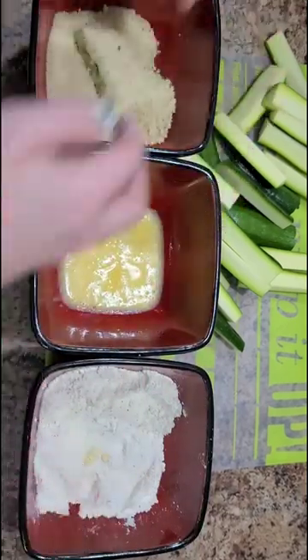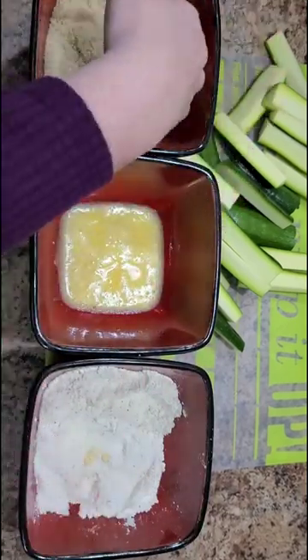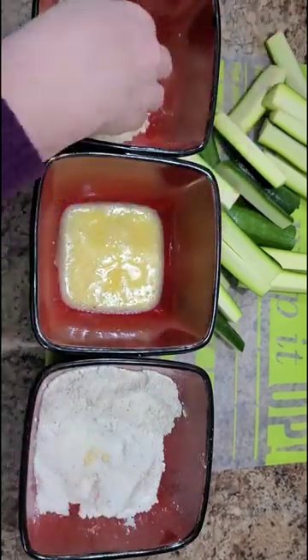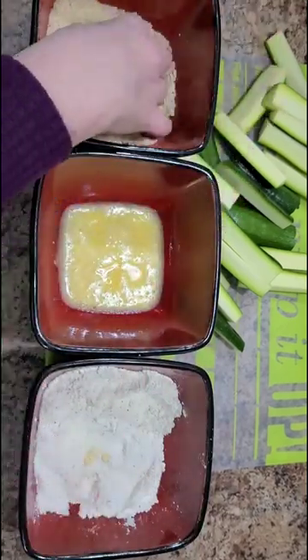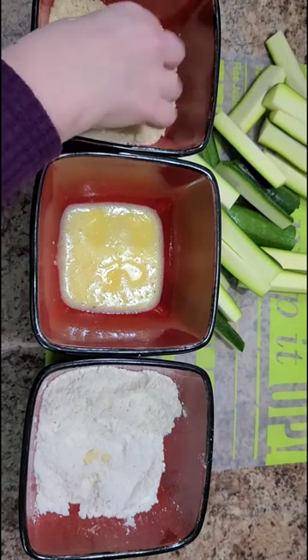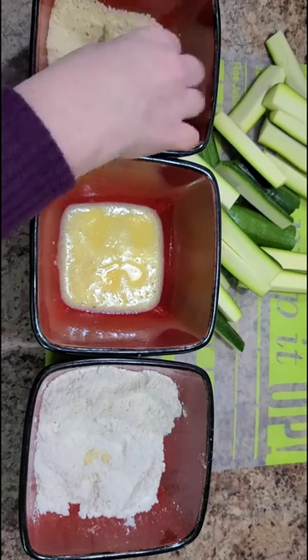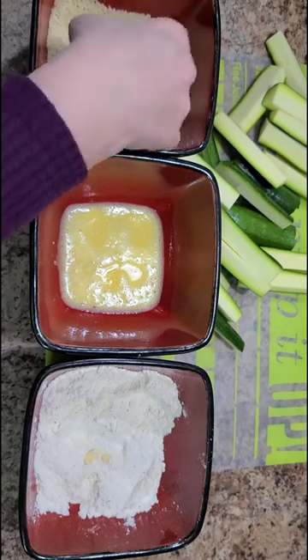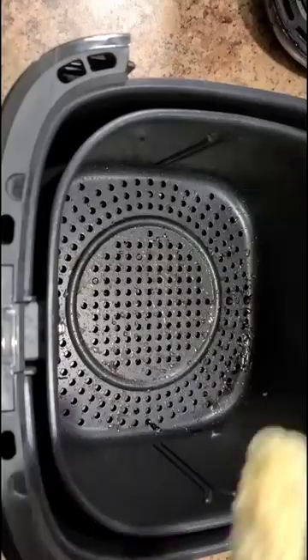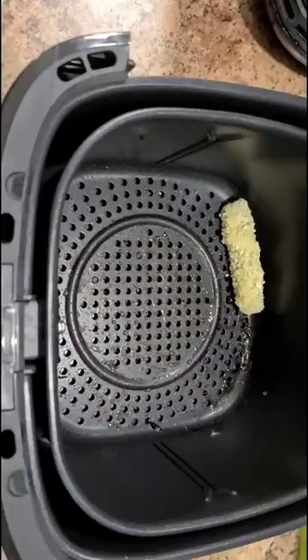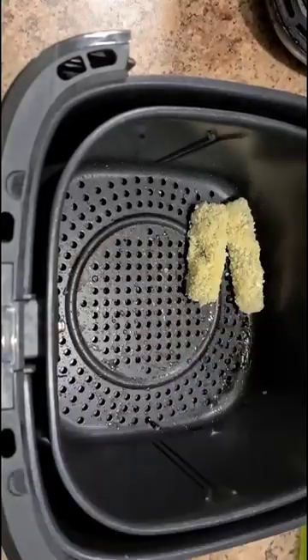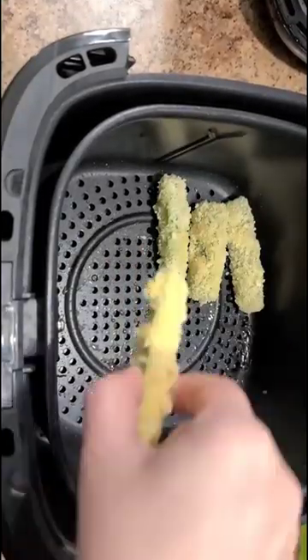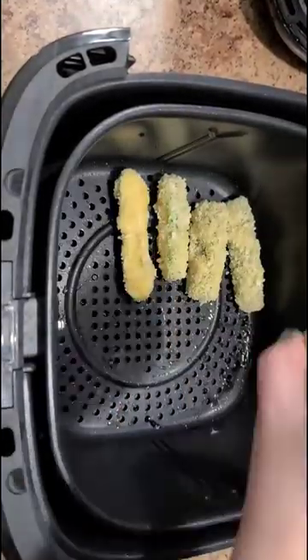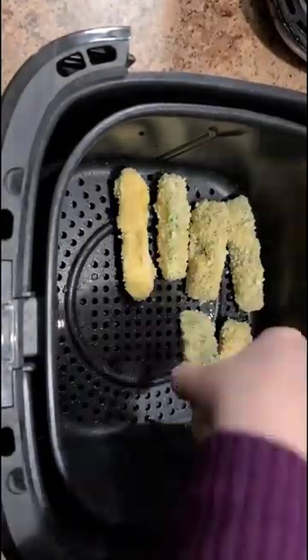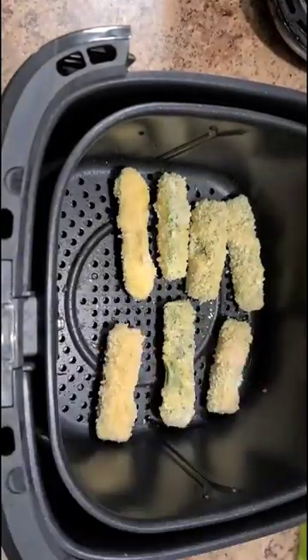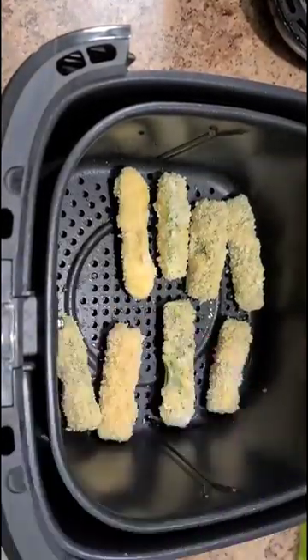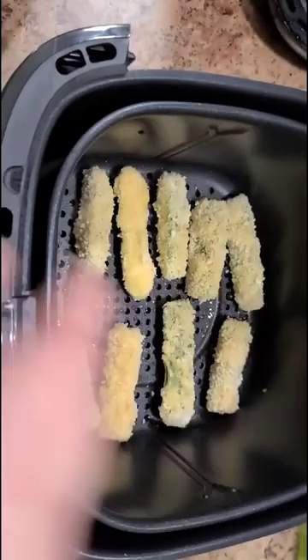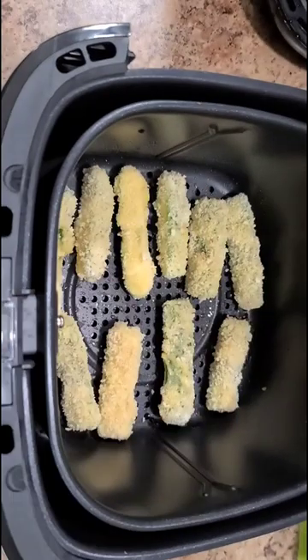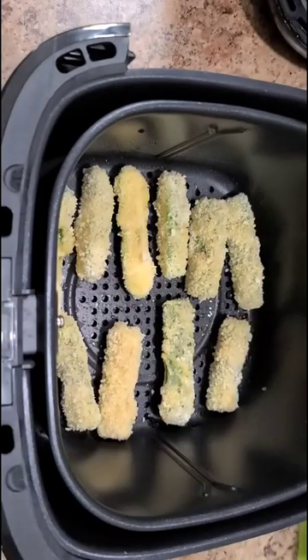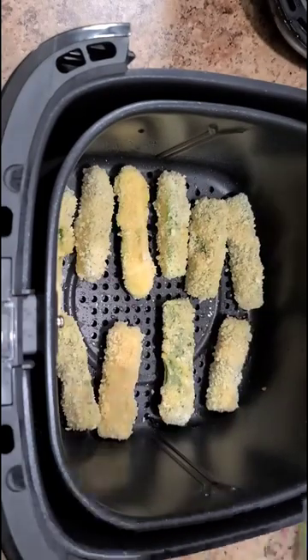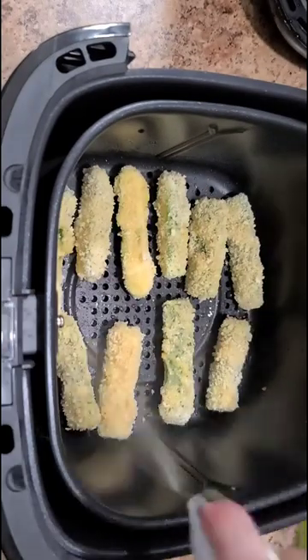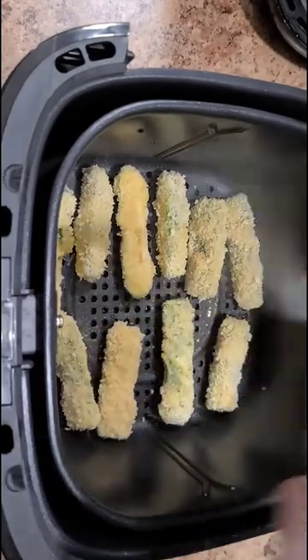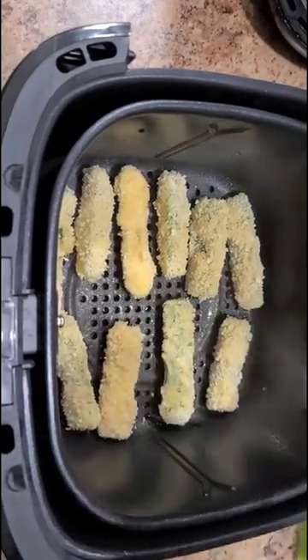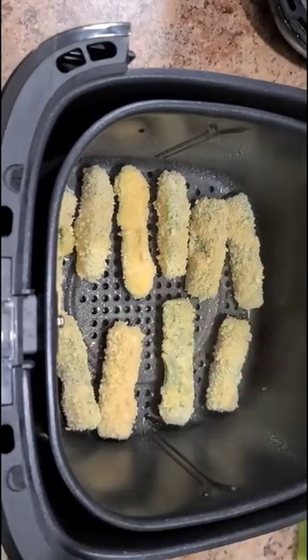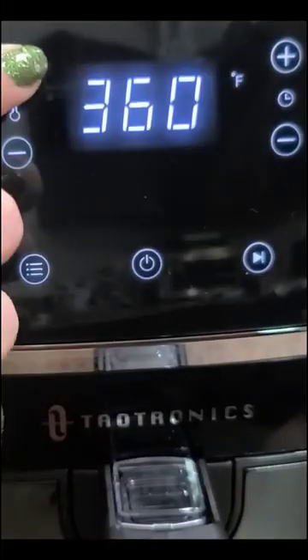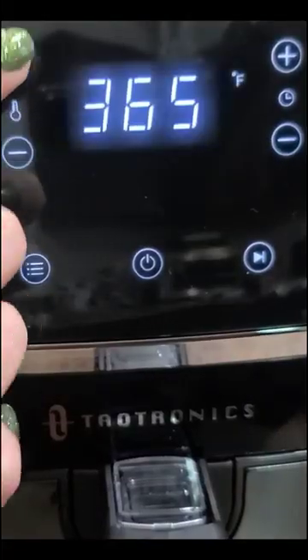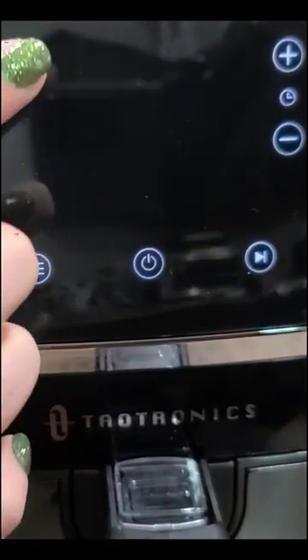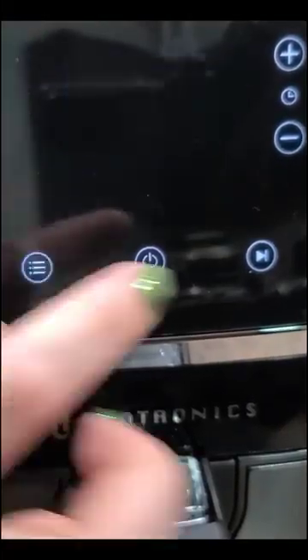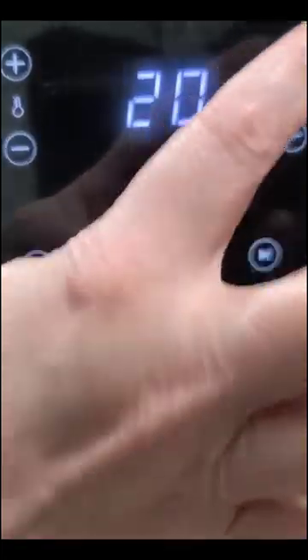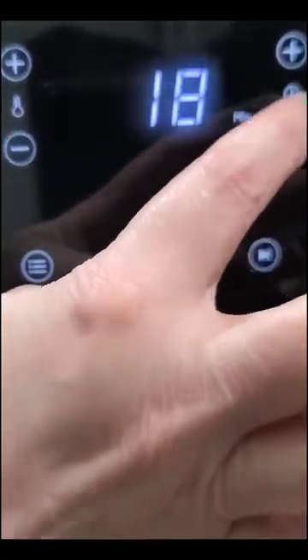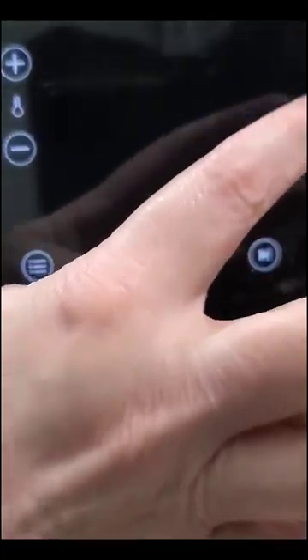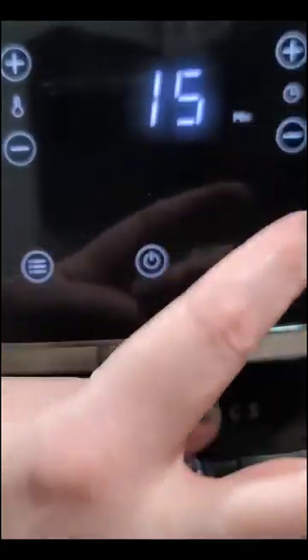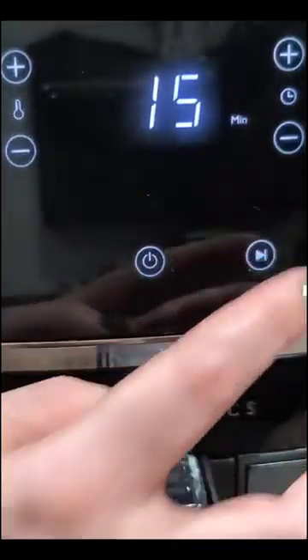Once you have that done with all of your zucchini sticks, throw them into your air fryer. Try not to stack them because you don't want to steam them. Coat them with a little bit of cooking spray. Set the temperature at 375 for 15 minutes and shake halfway in between.